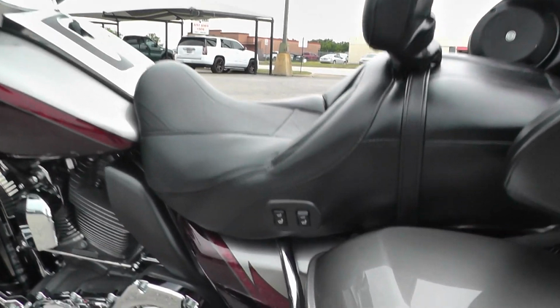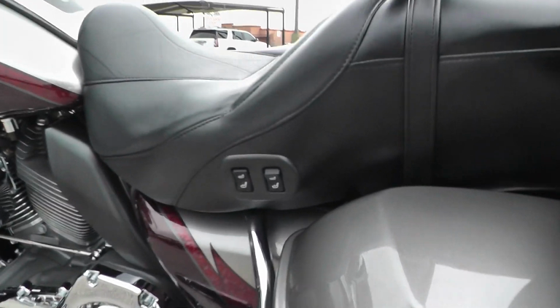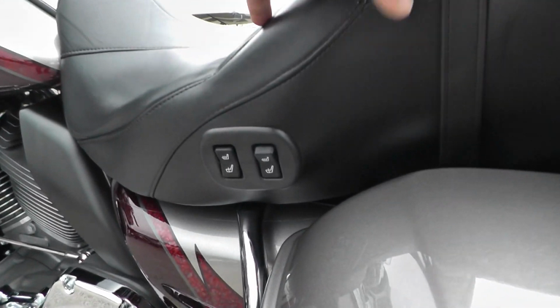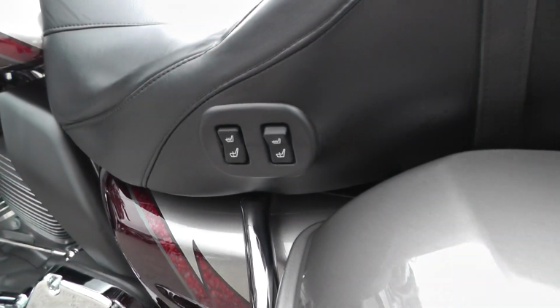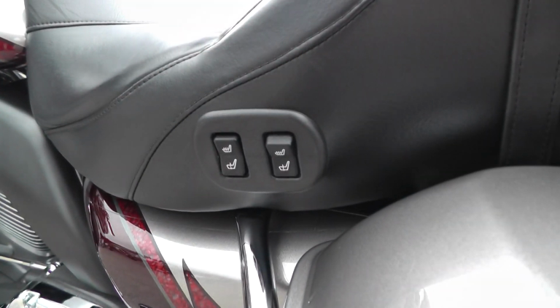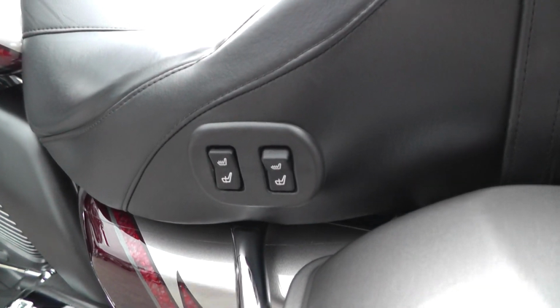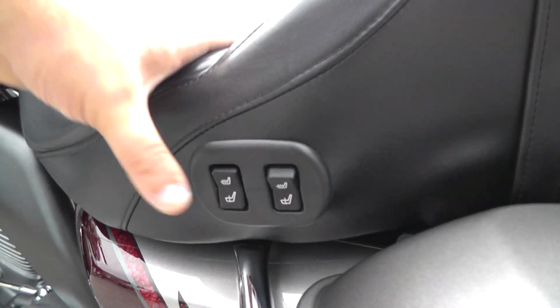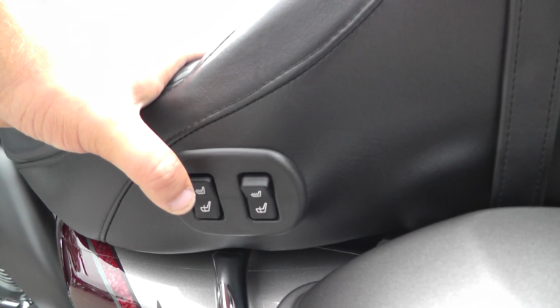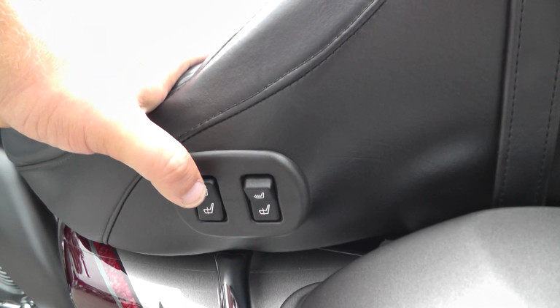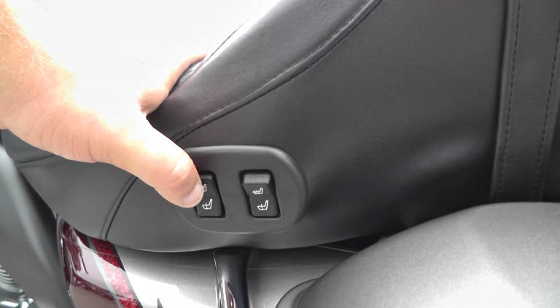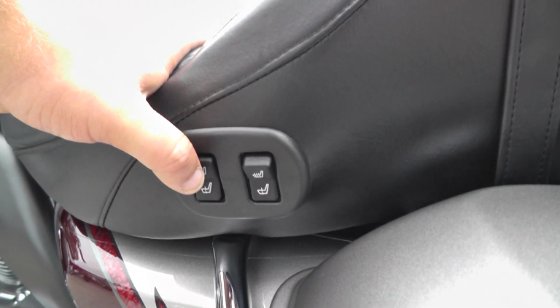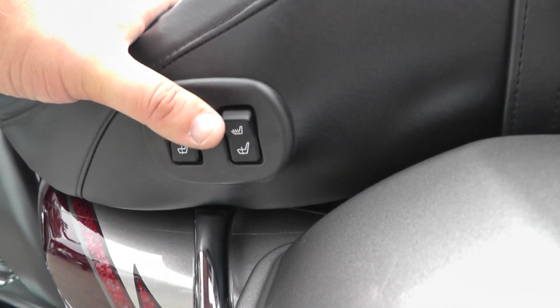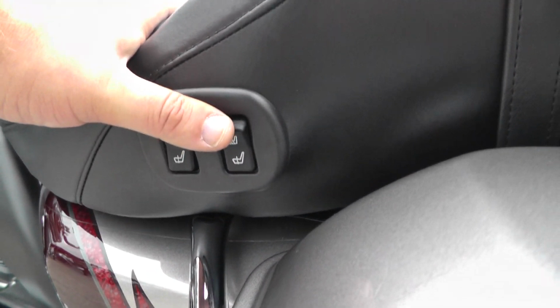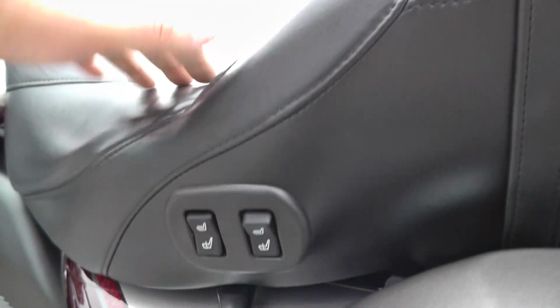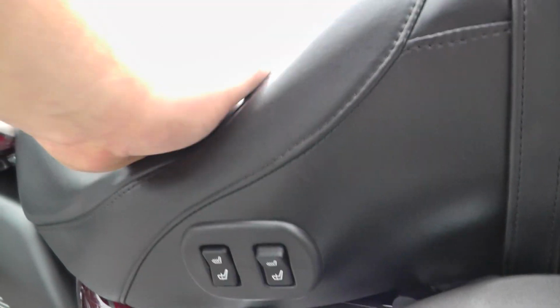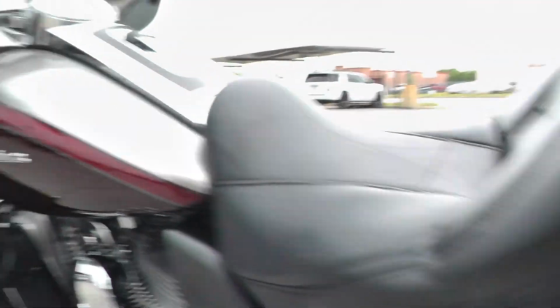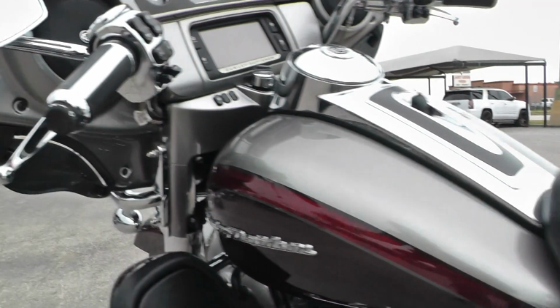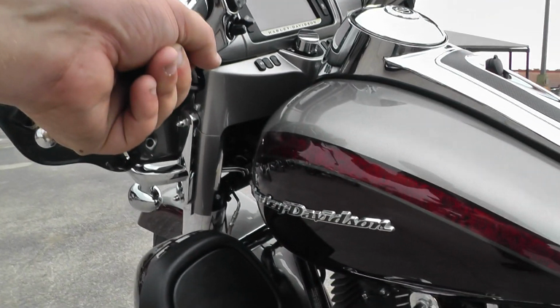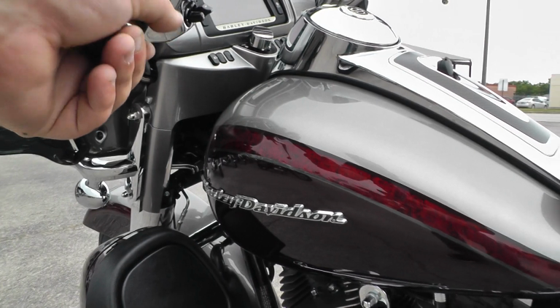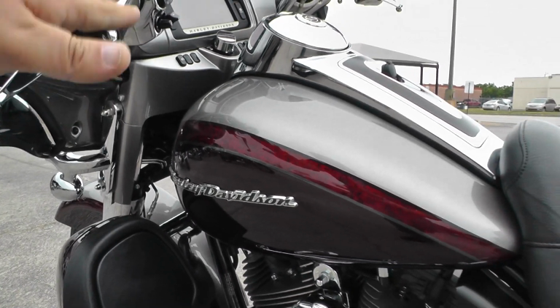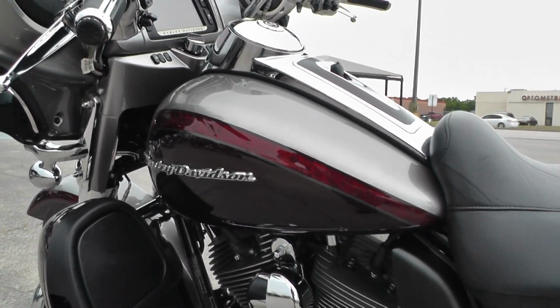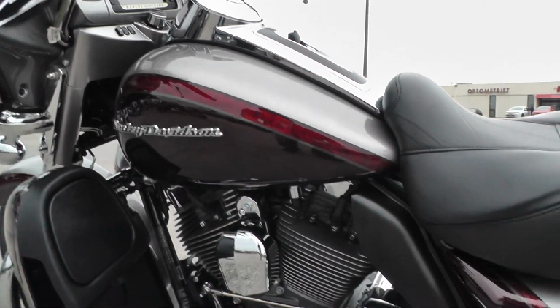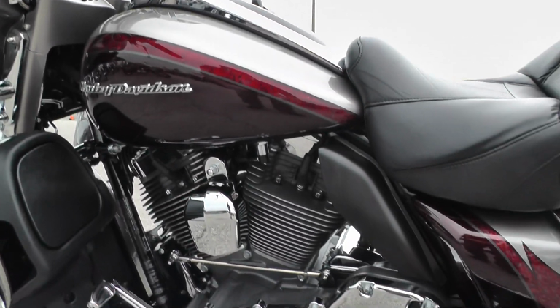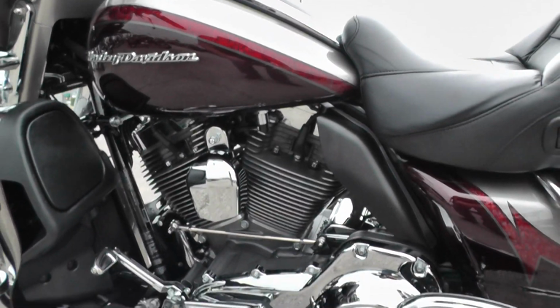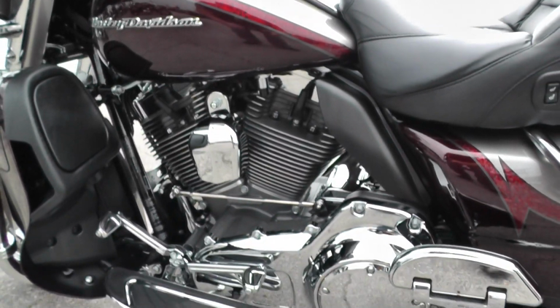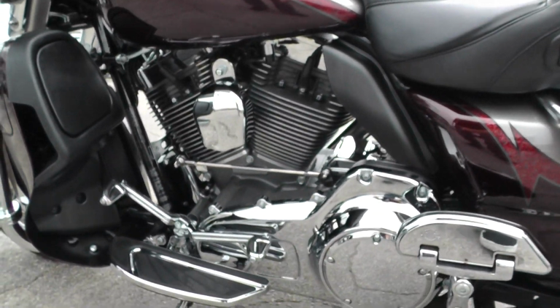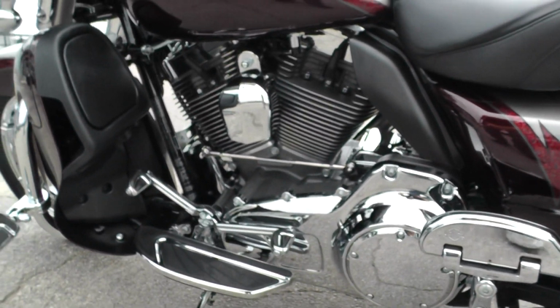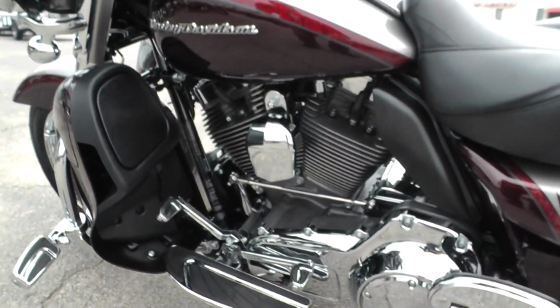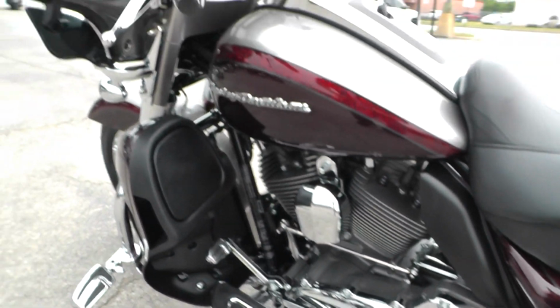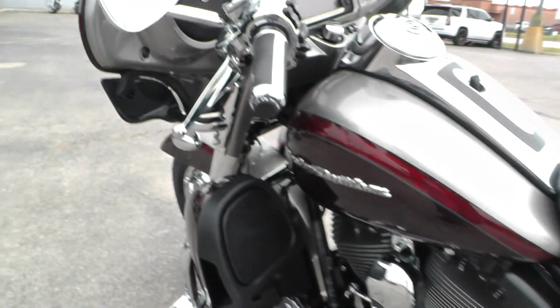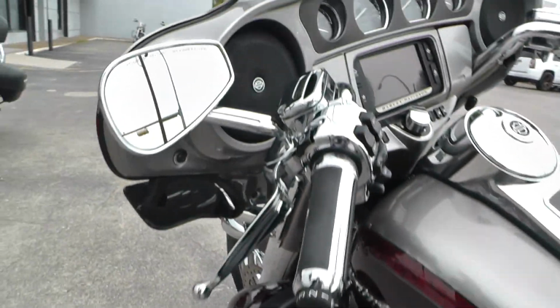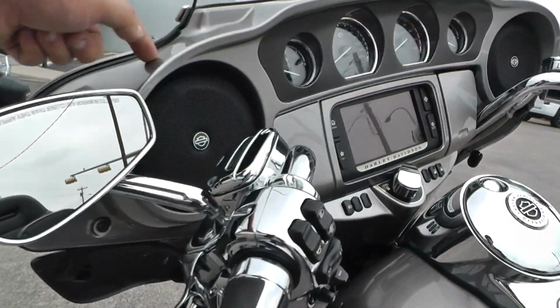Also worth mentioning, this seat right here is heated, and you can do it independently for the driver or the passenger. So this gets warm, you've got the heated grips — you're pretty much set for any weather. It's also got the heel-toe shifter and paint-matched inner fairing.